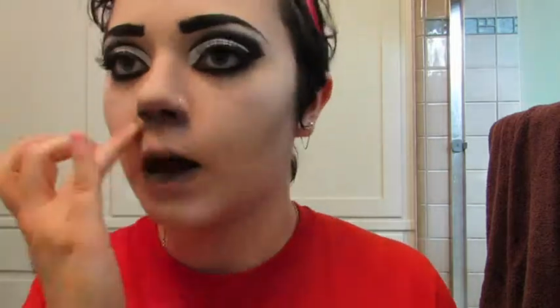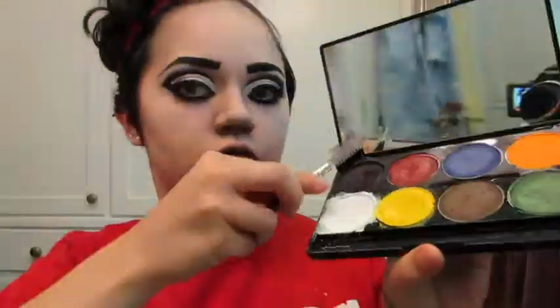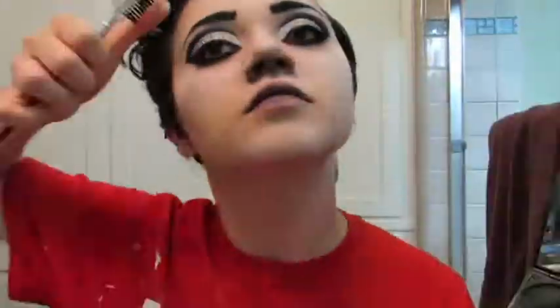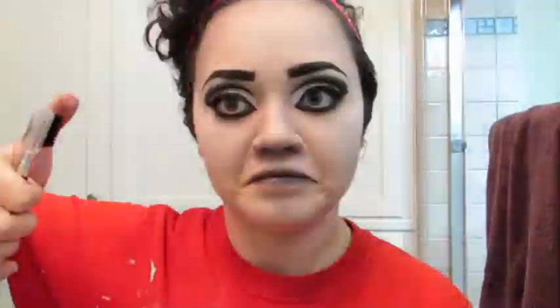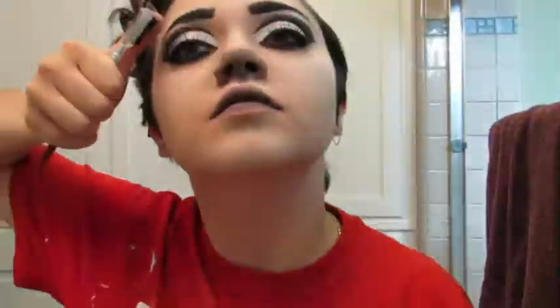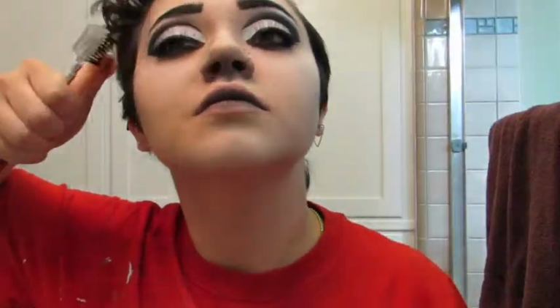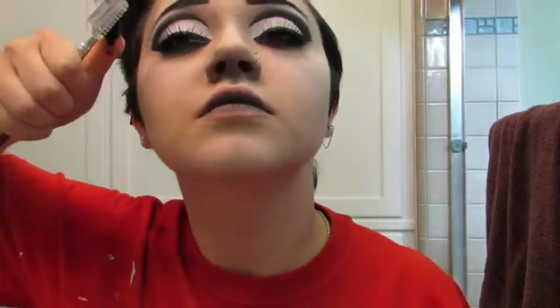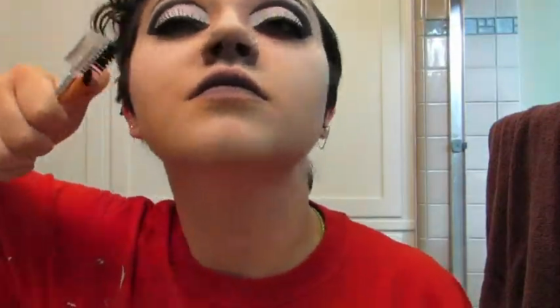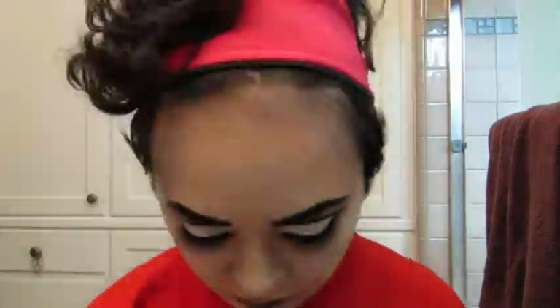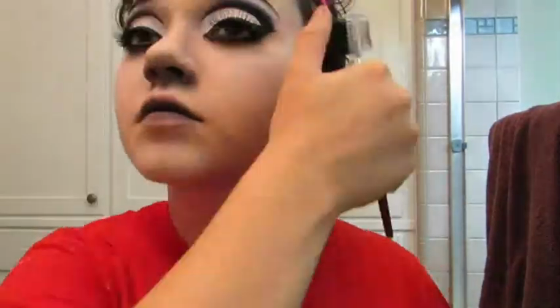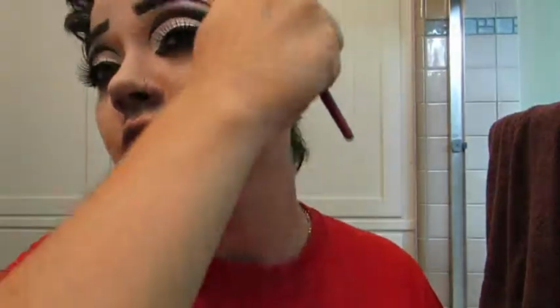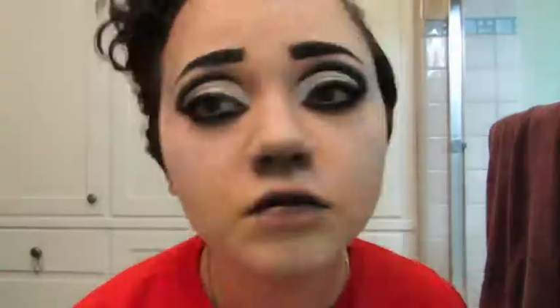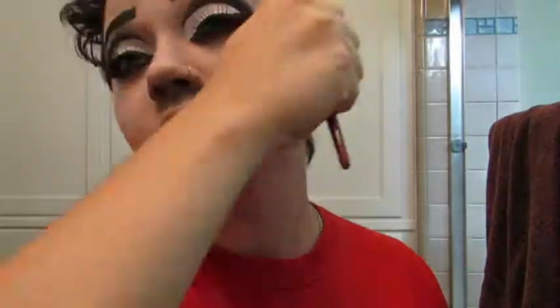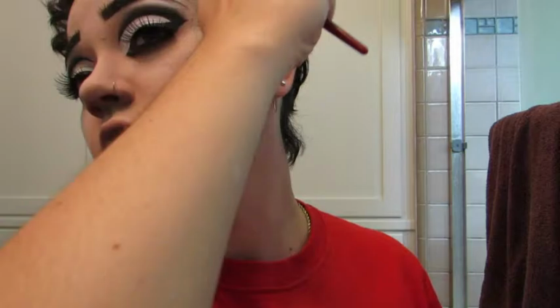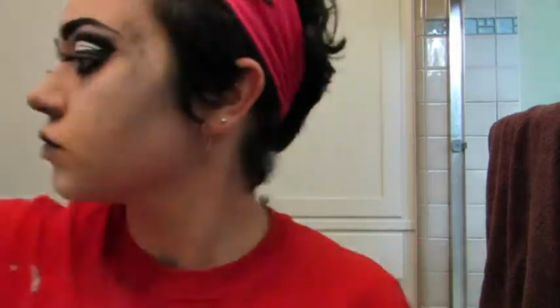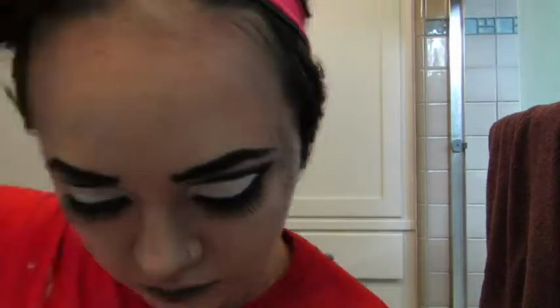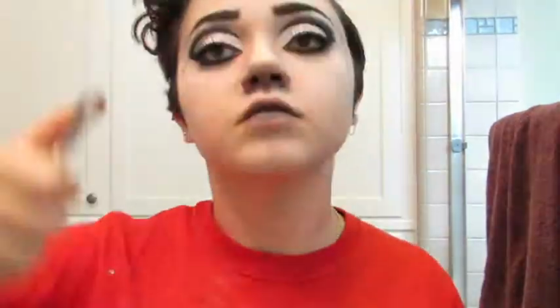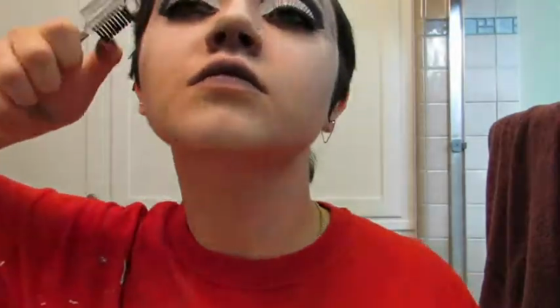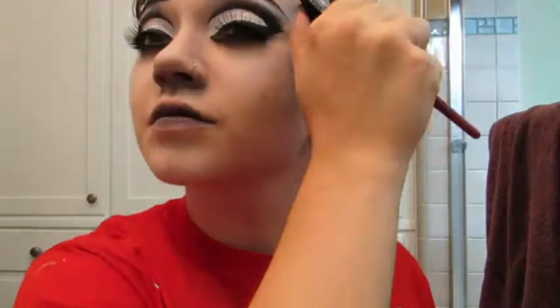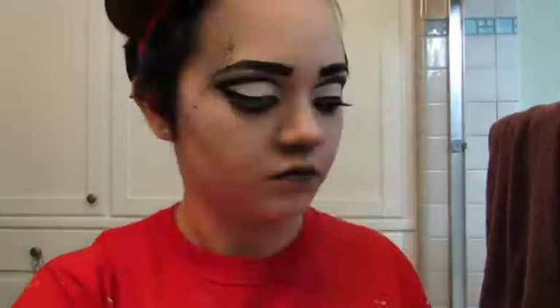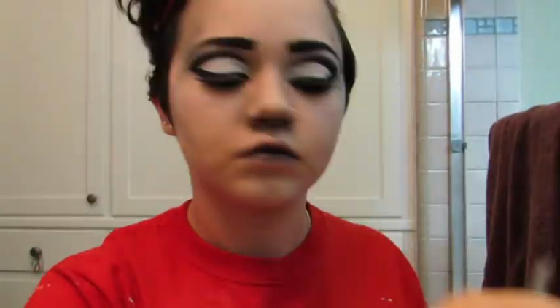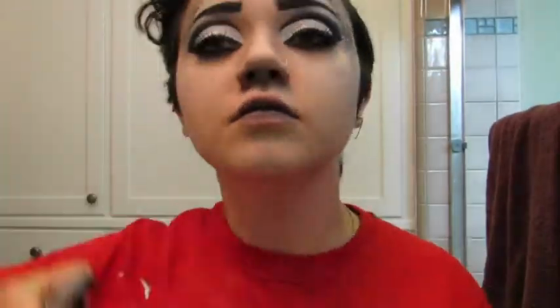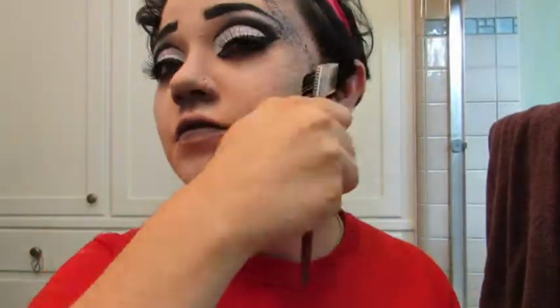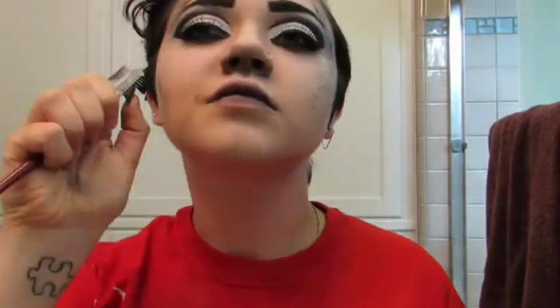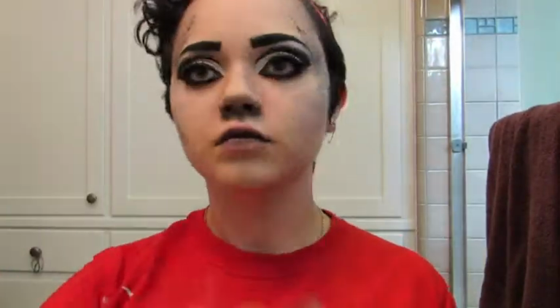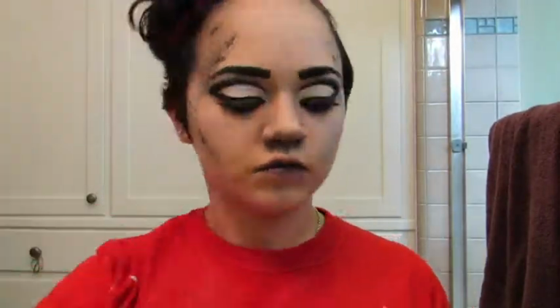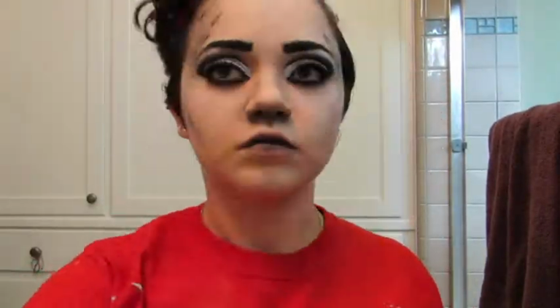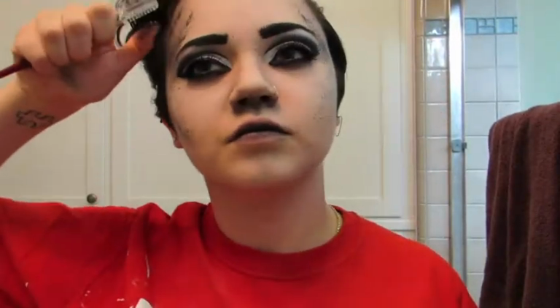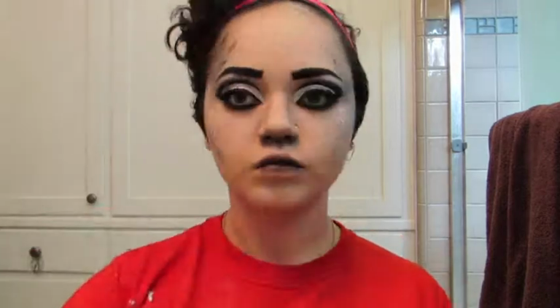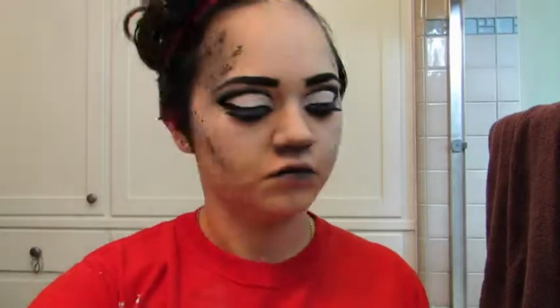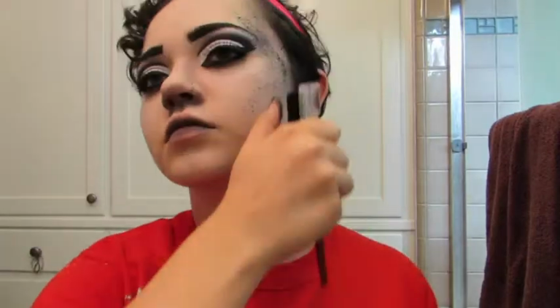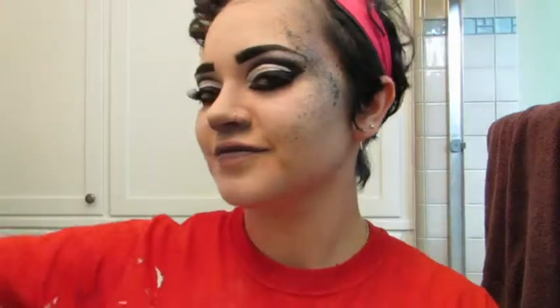I followed that with some more black face paint and splattered this along the sides of my face using a brow brush. You can also use a sanitary toothbrush, but this is just what I had on hand.